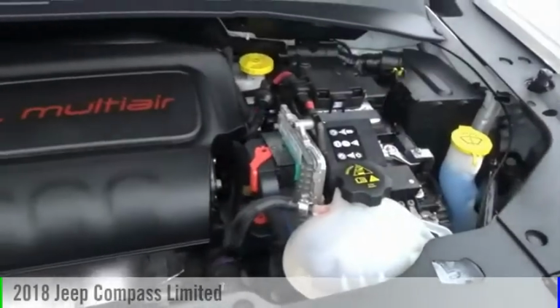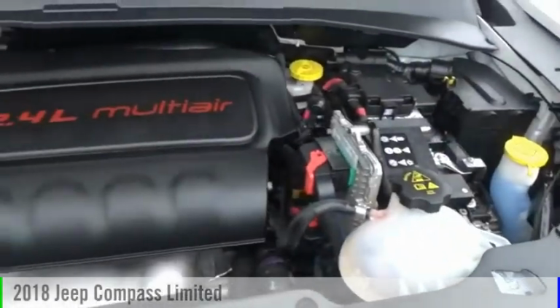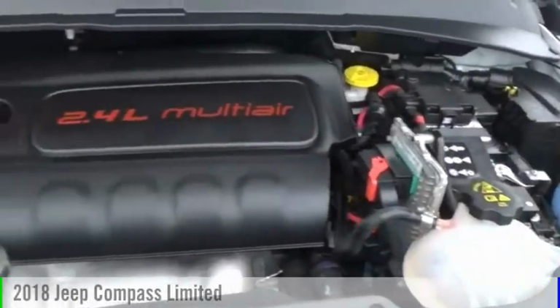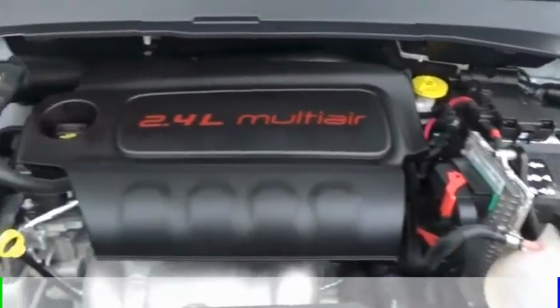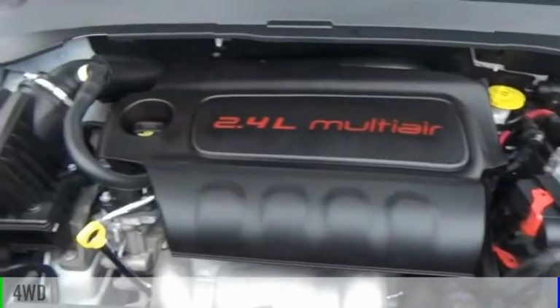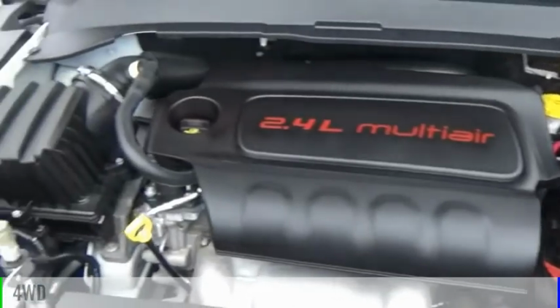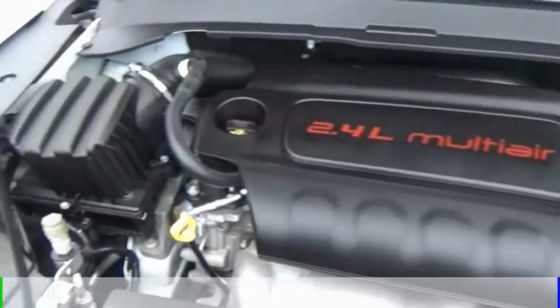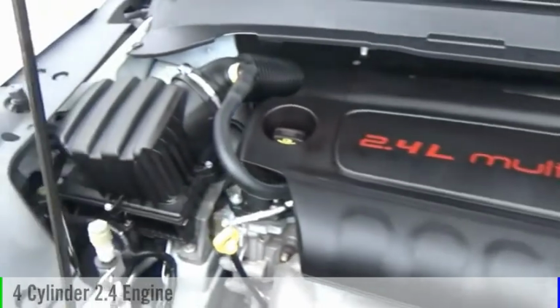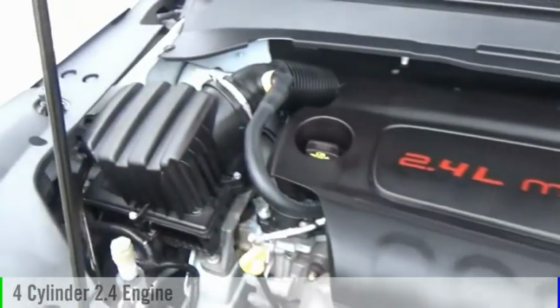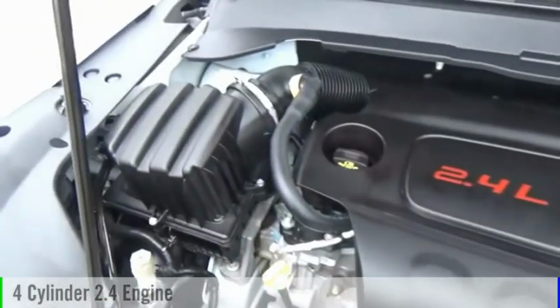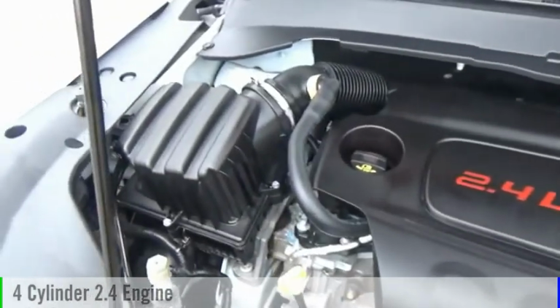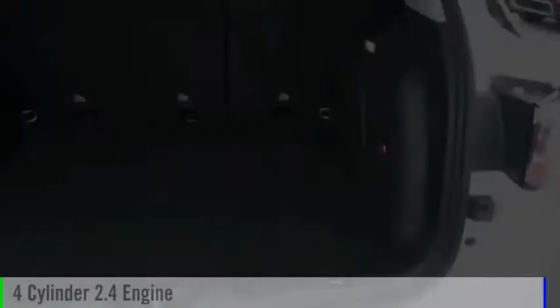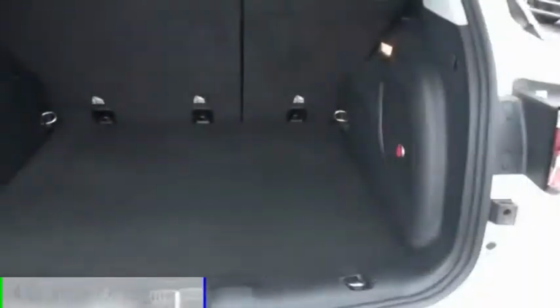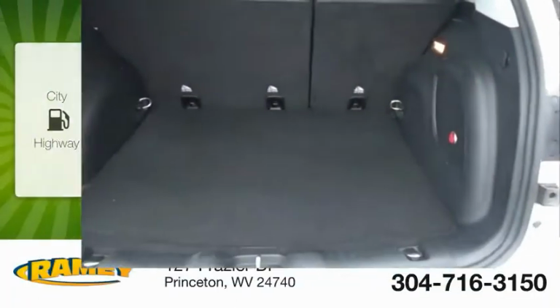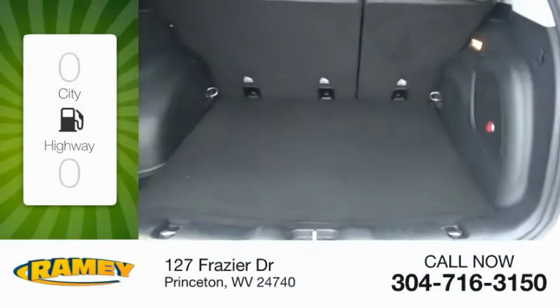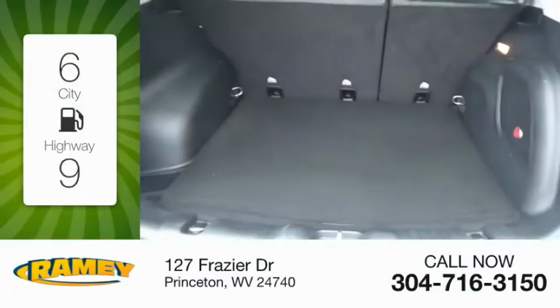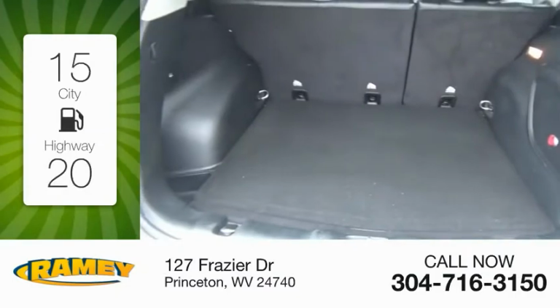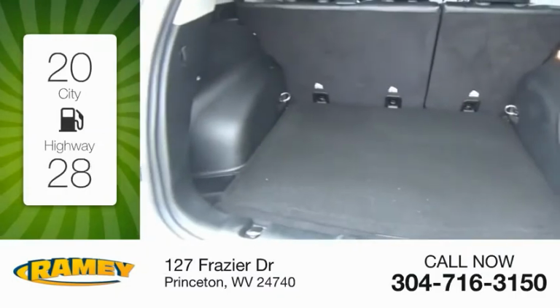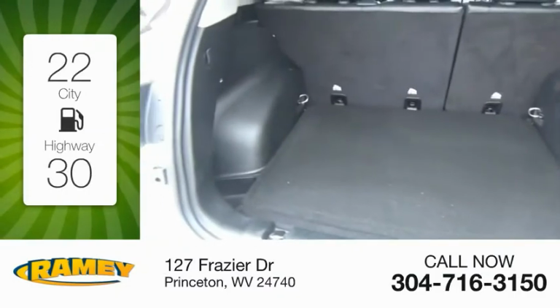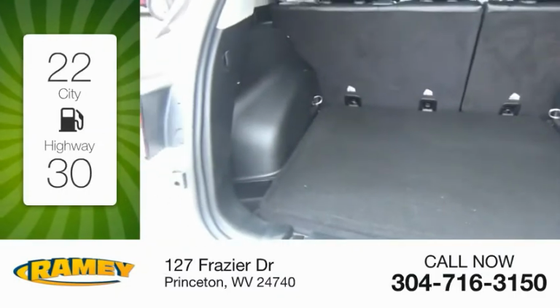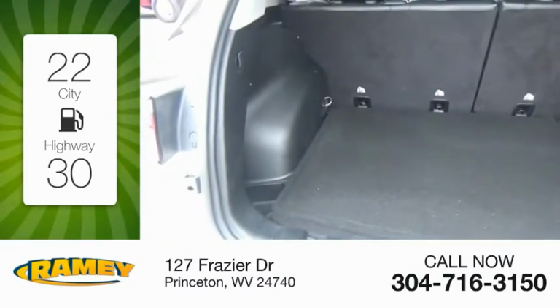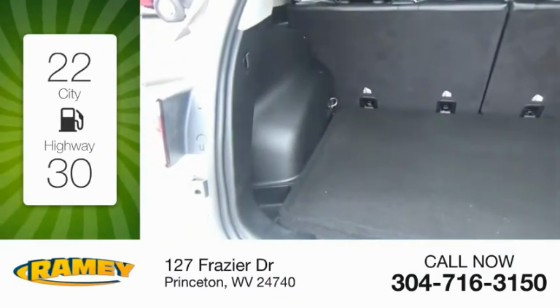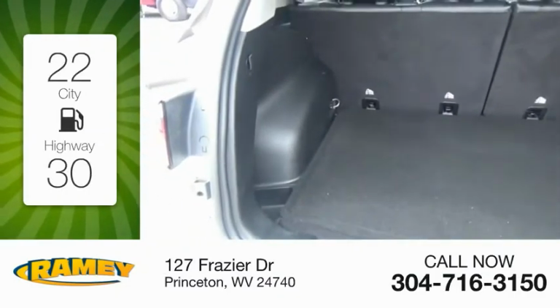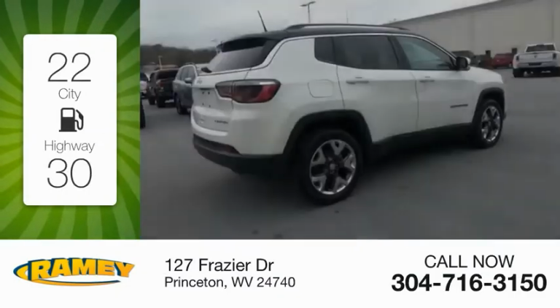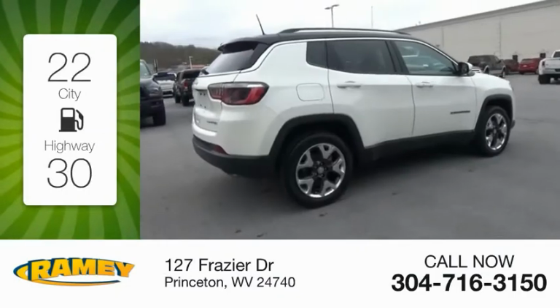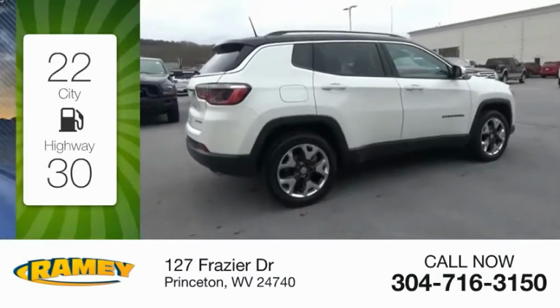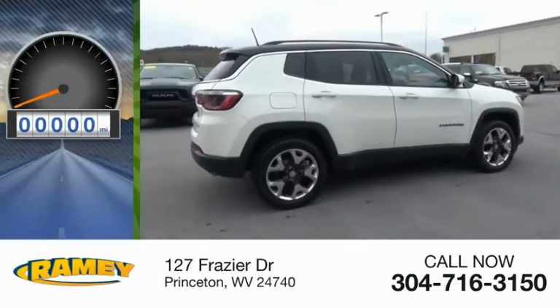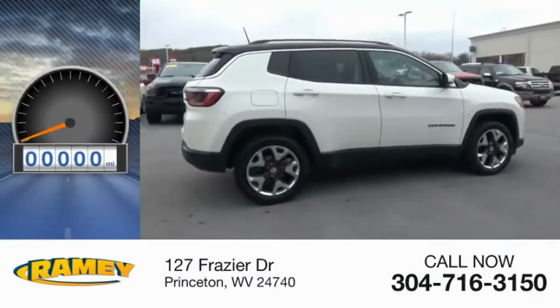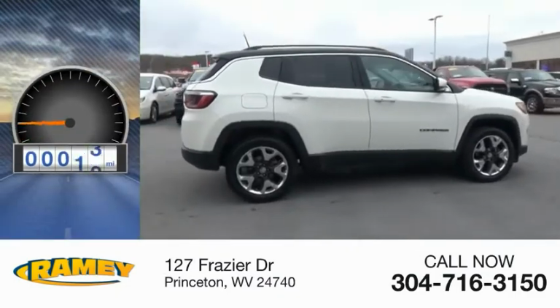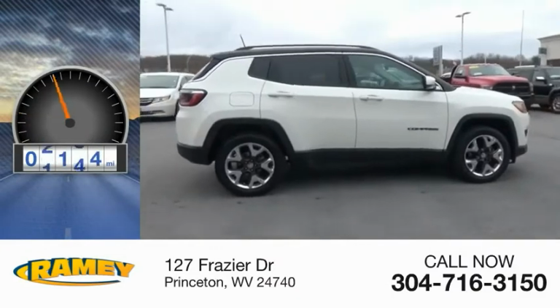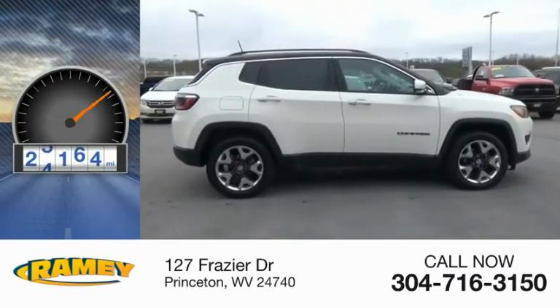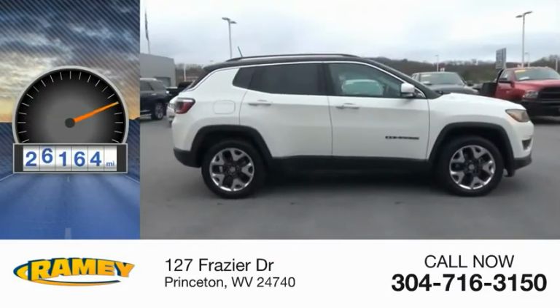This vehicle is powered by a four-wheel drive, four-cylinder, 2.4-liter engine. Great fuel efficiency saves you money by requiring fewer trips to the gas station. This vehicle has less than 30,000 miles.